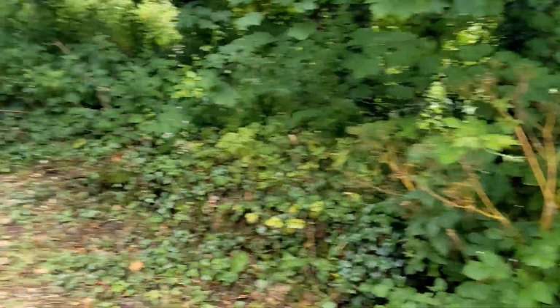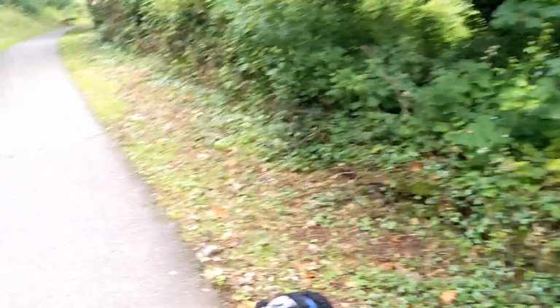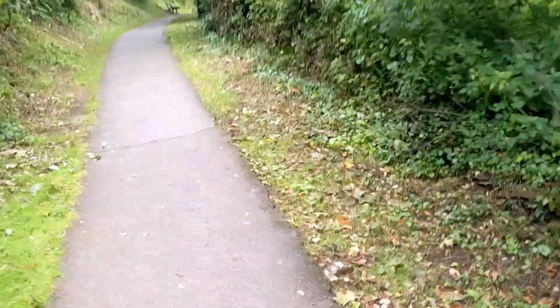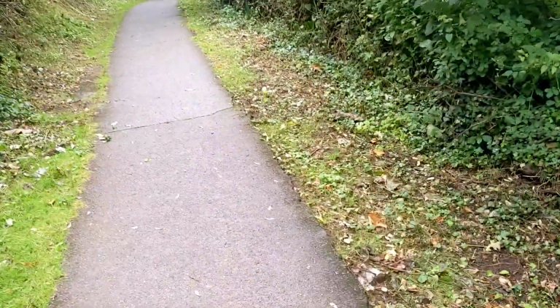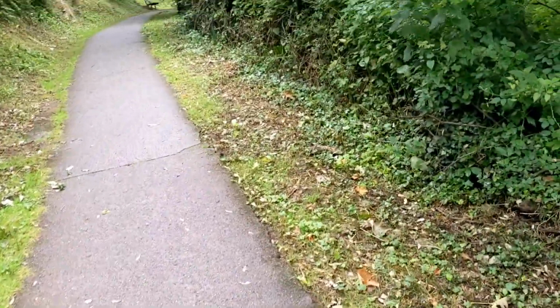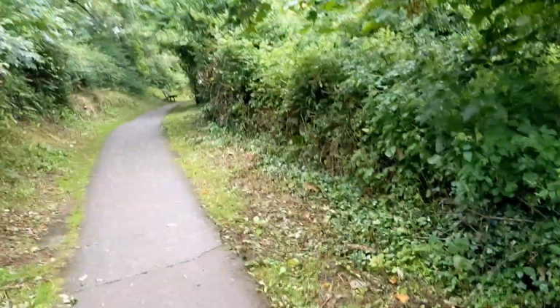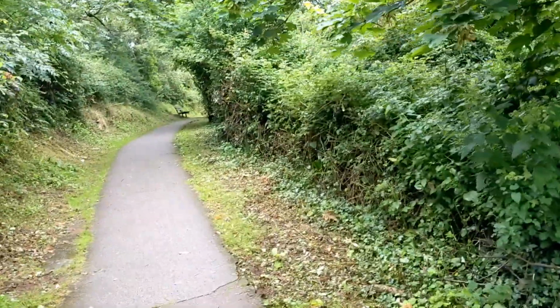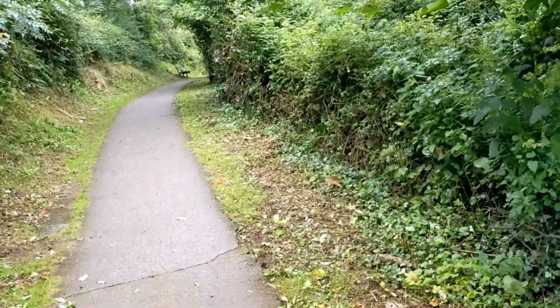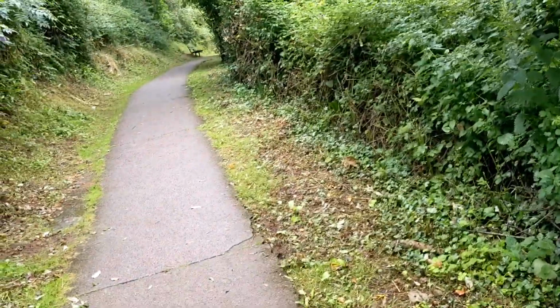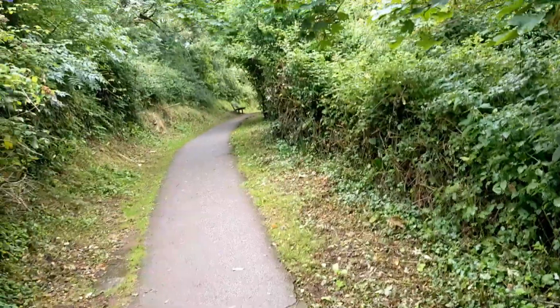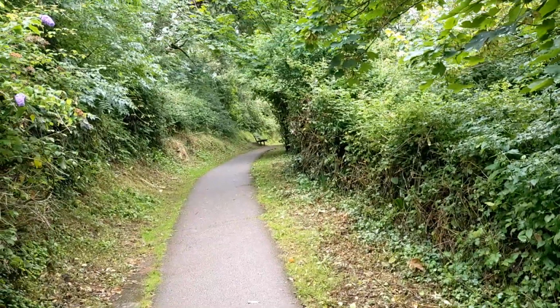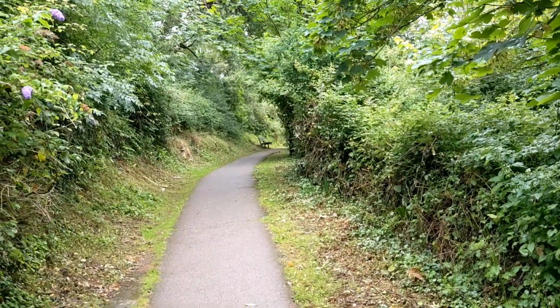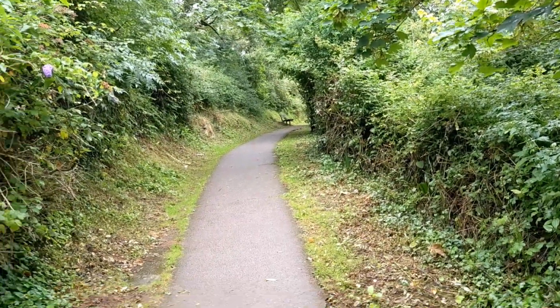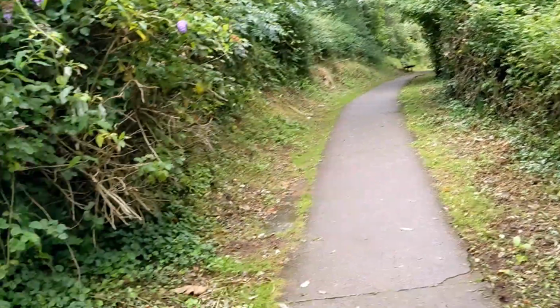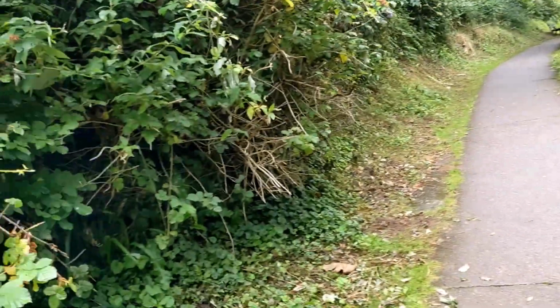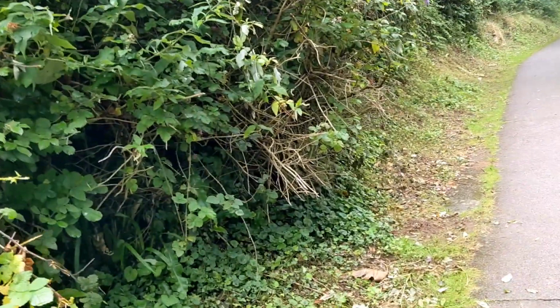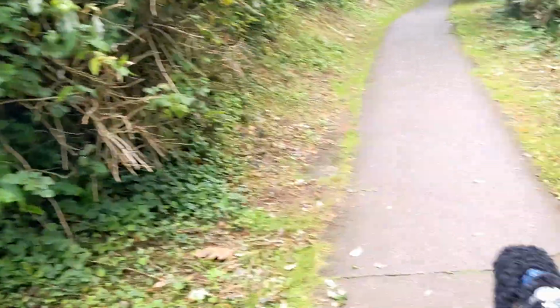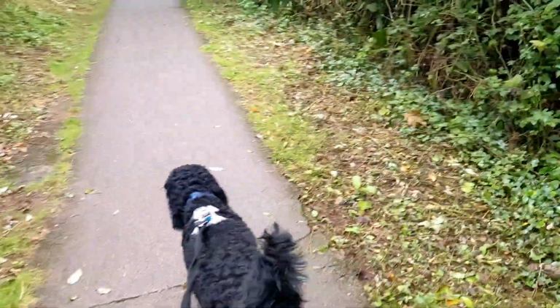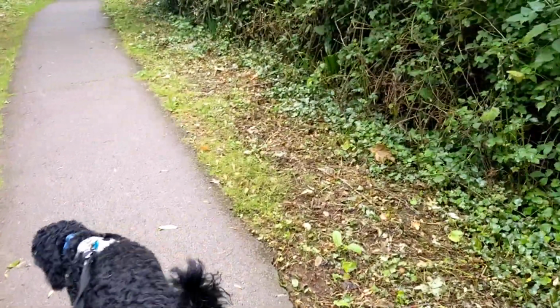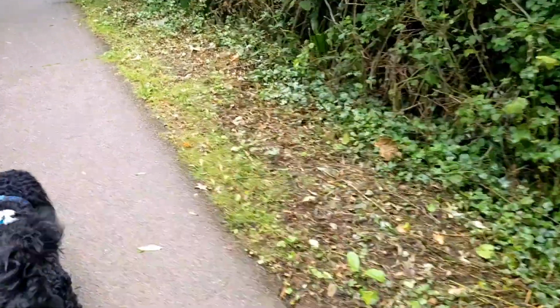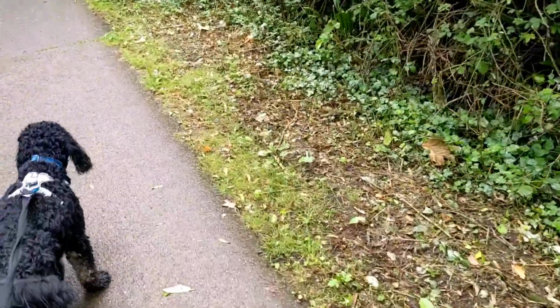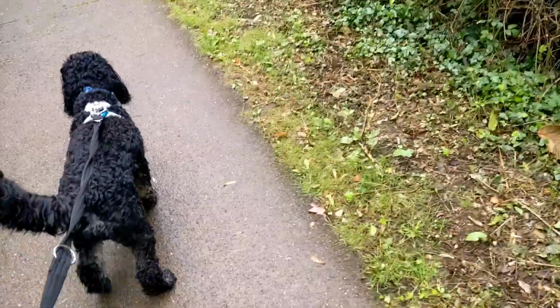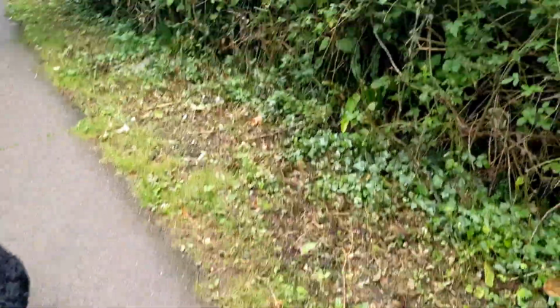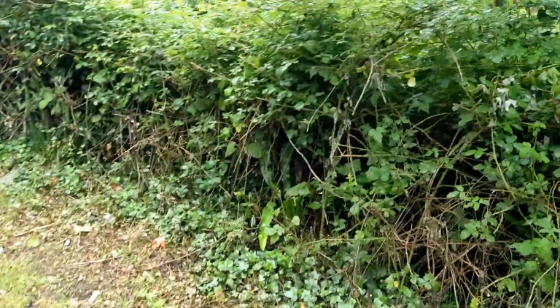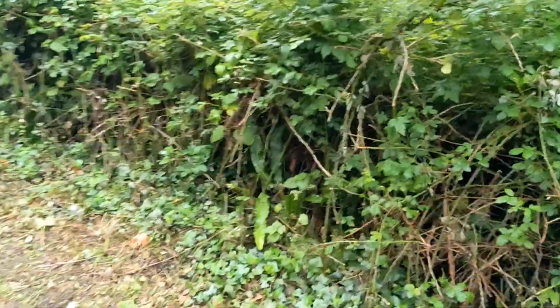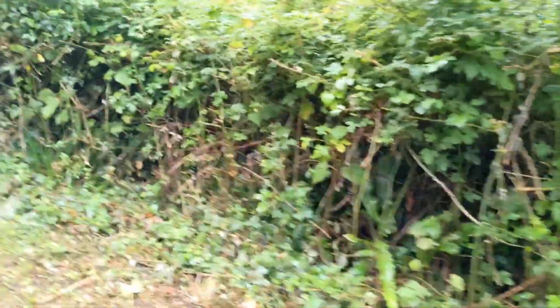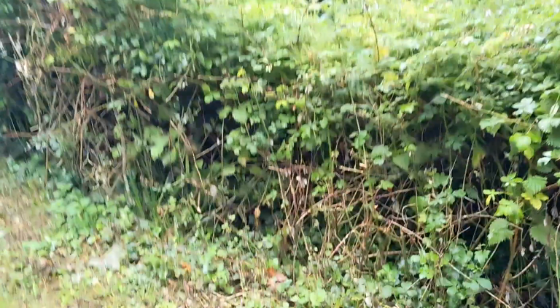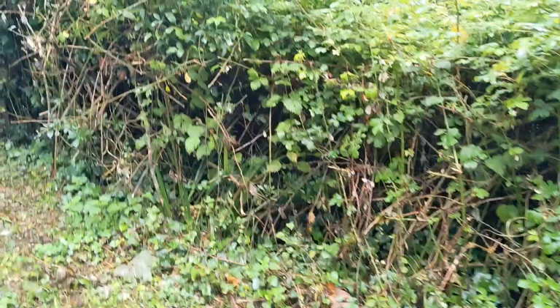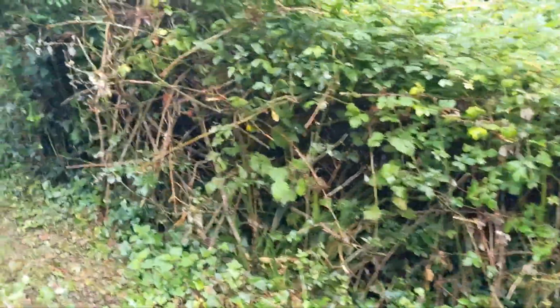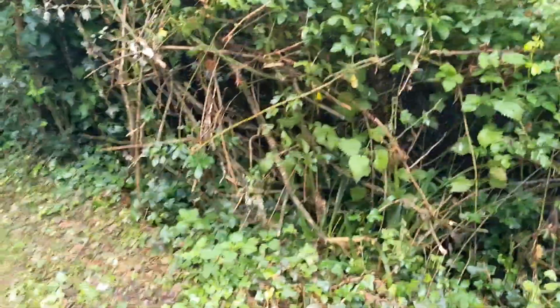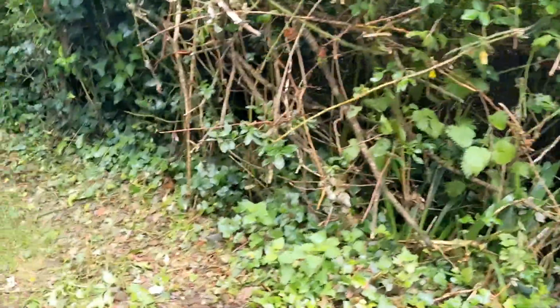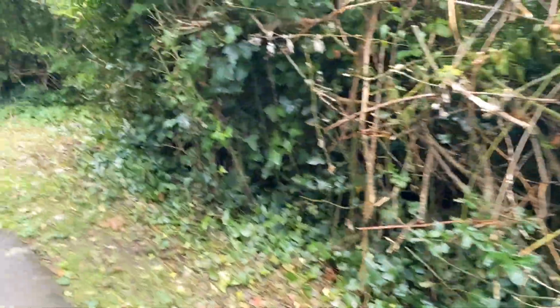Coming along this way just for a change — instead of going up through the arch, we're going along this way, then left, and then back into the top part of the gardens. We've just climbed up the steps at the top of the beach there. Didn't go on the beach today as there were quite a few people down there.